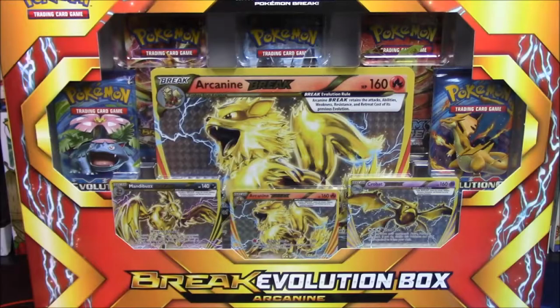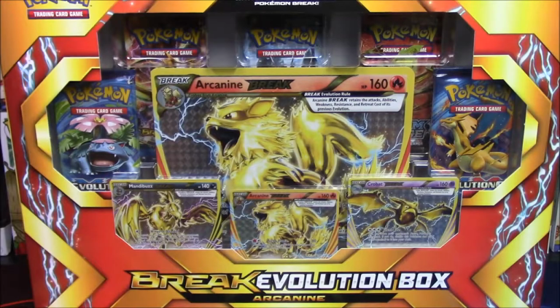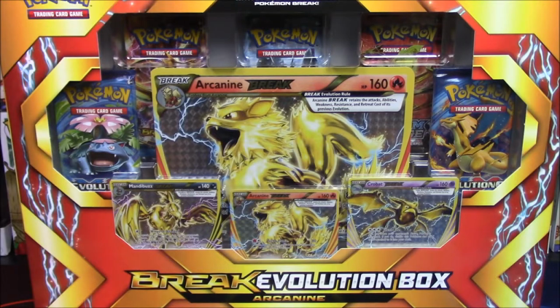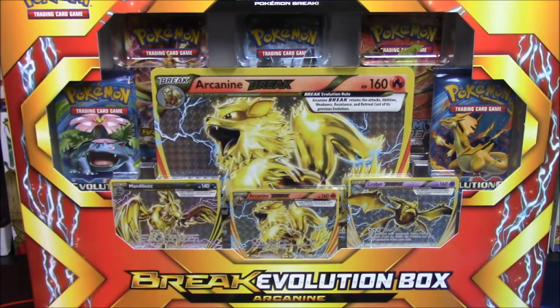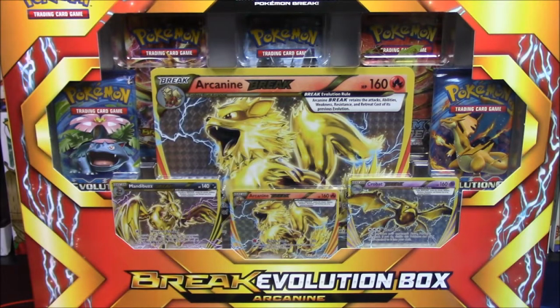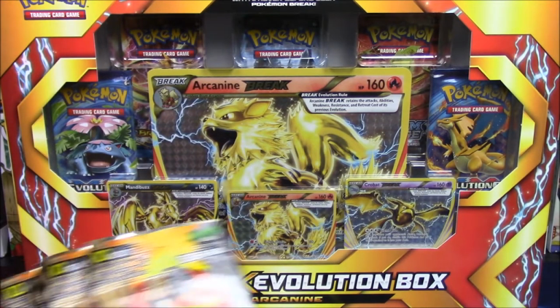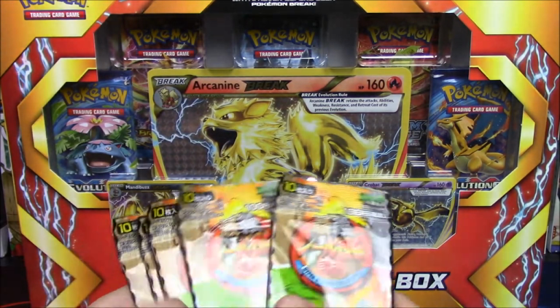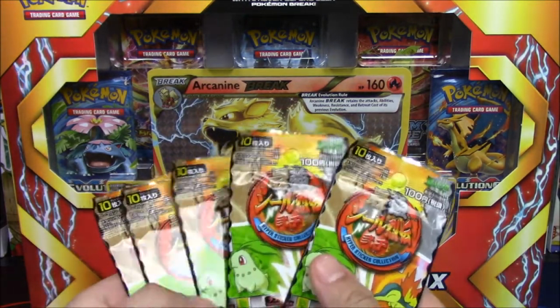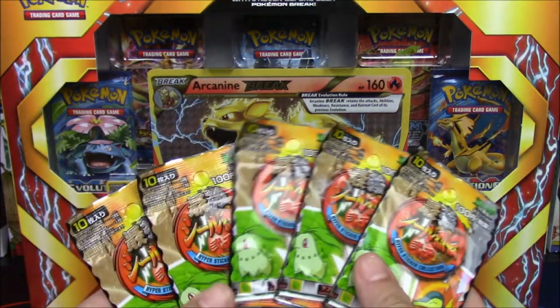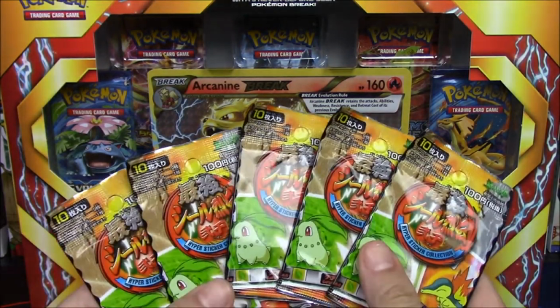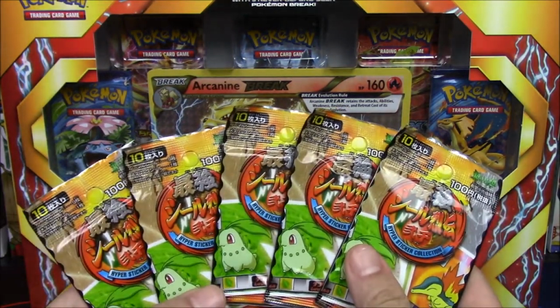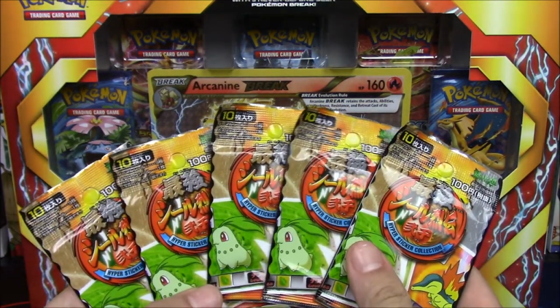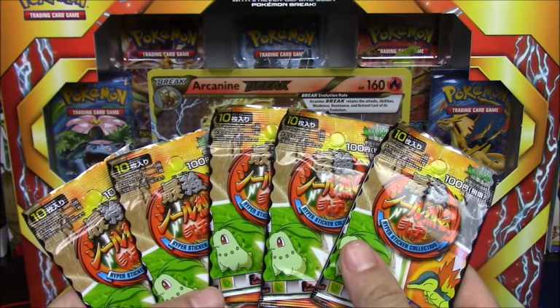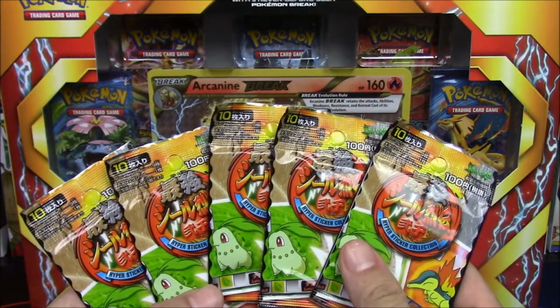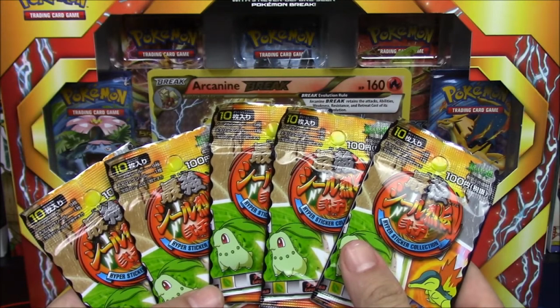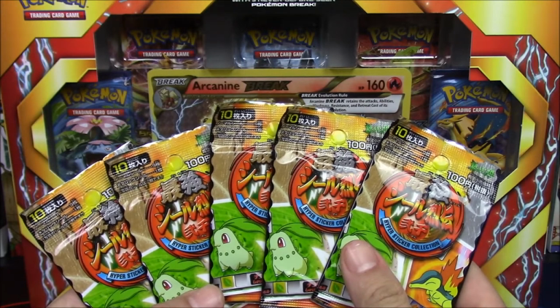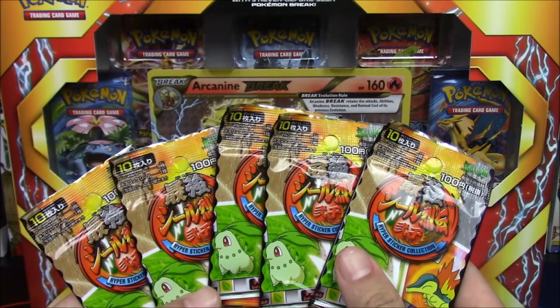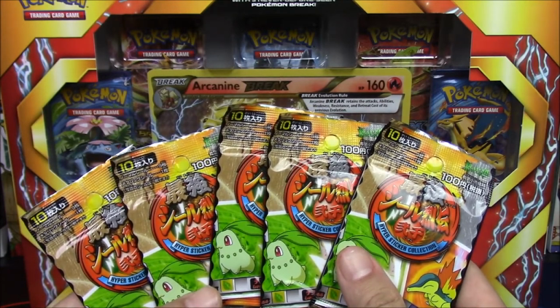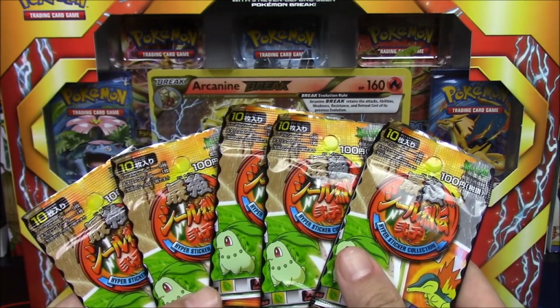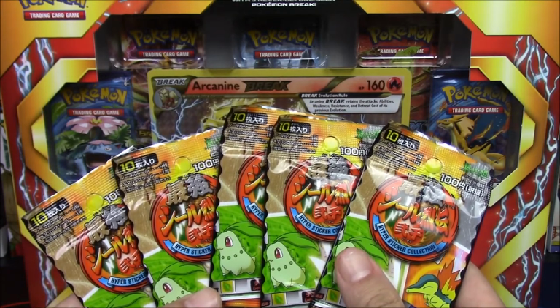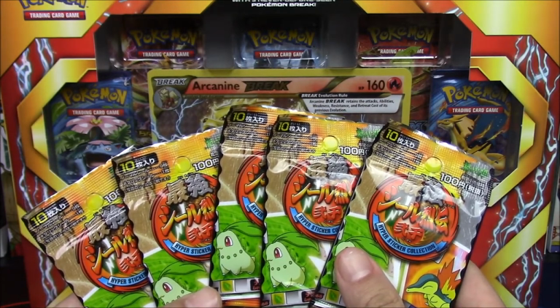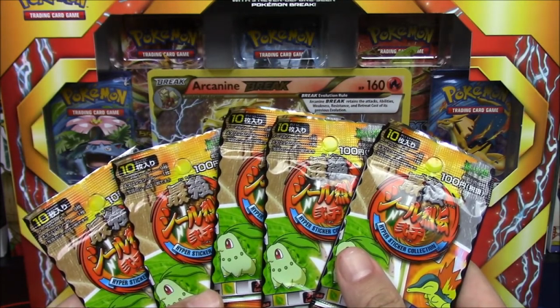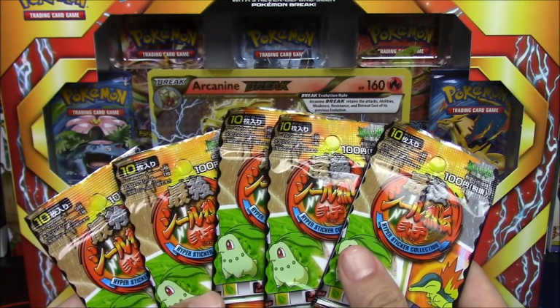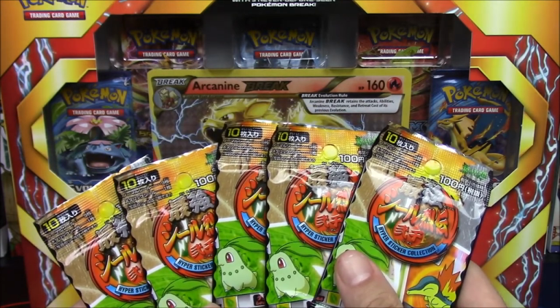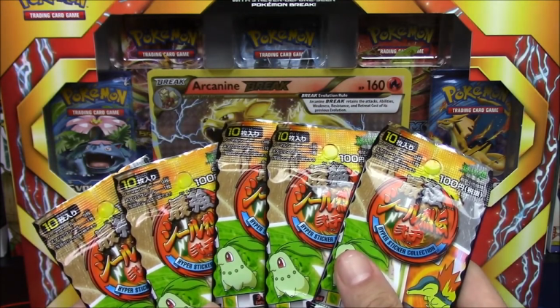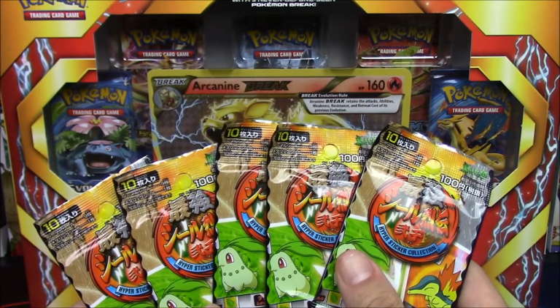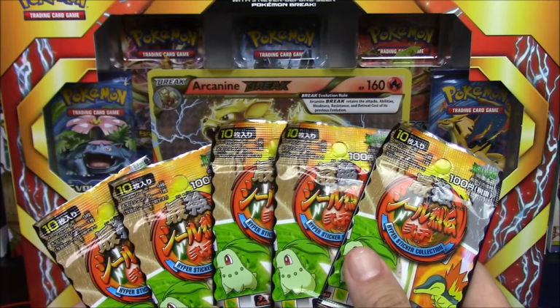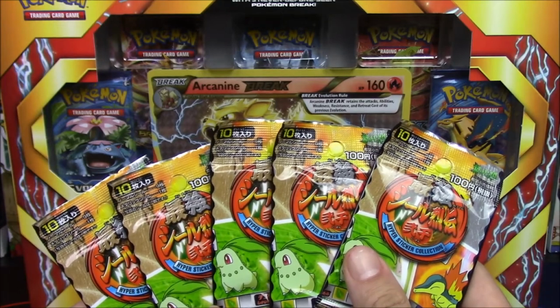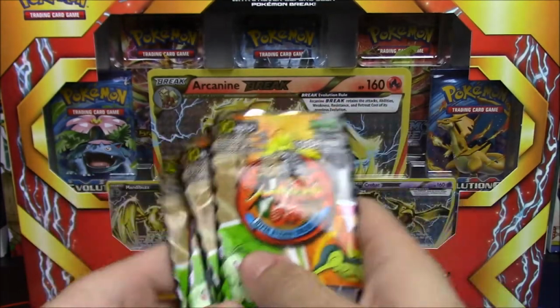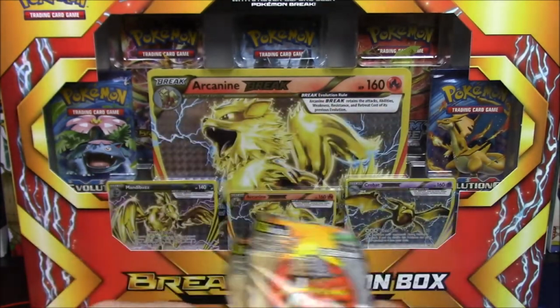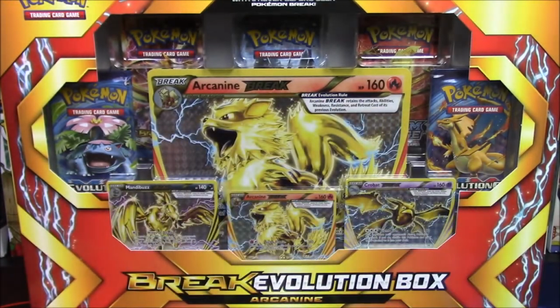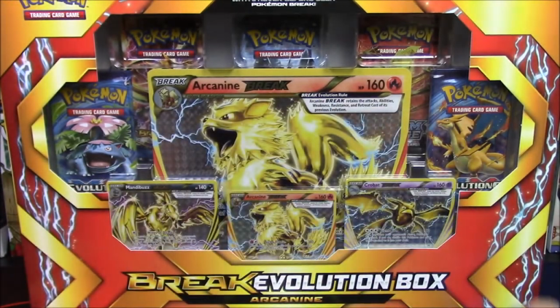Hello pocket monsters and welcome back to the channel! Today I have a little something weird for you — they are Pokemon stickers, the hyper sticker collection. I found these at a comic book slash card shop in all my travels. We will be visiting that shop eventually, so stay tuned. We'll hop into these in a second.